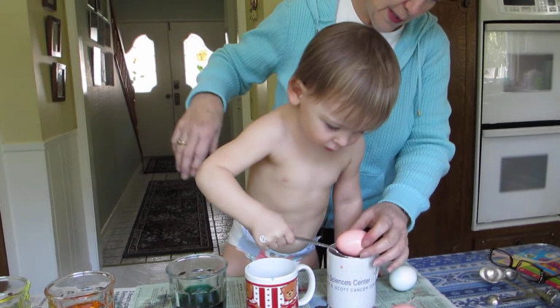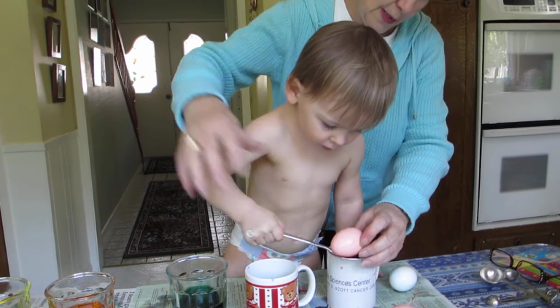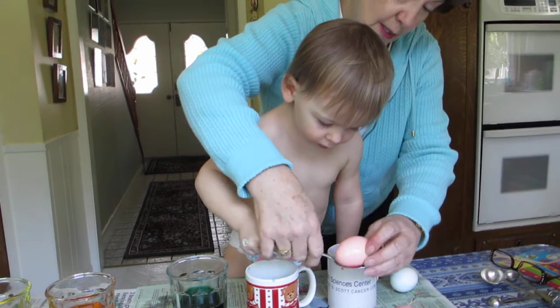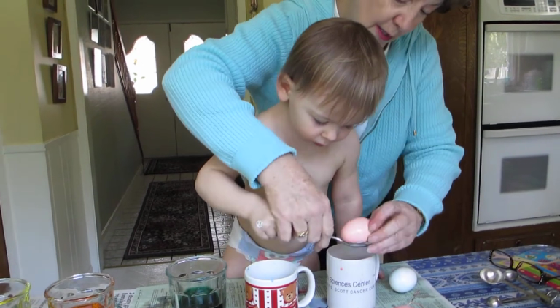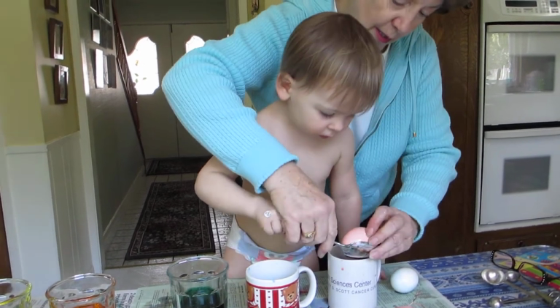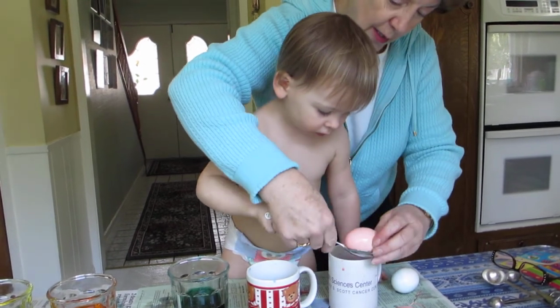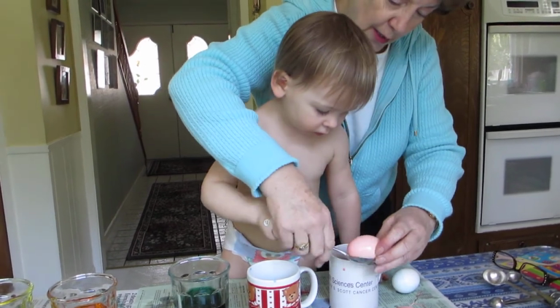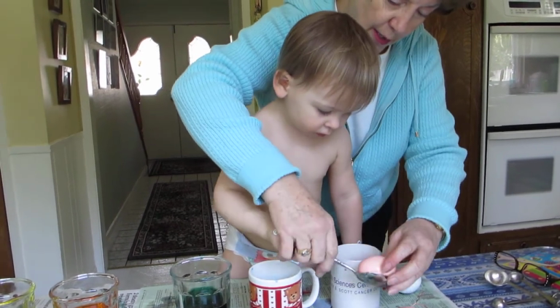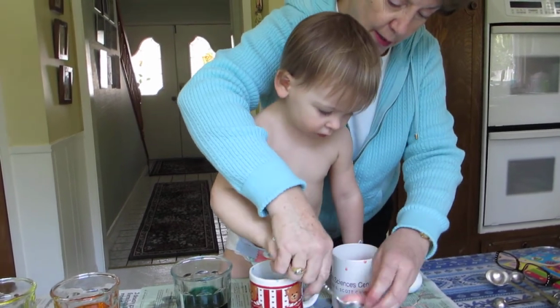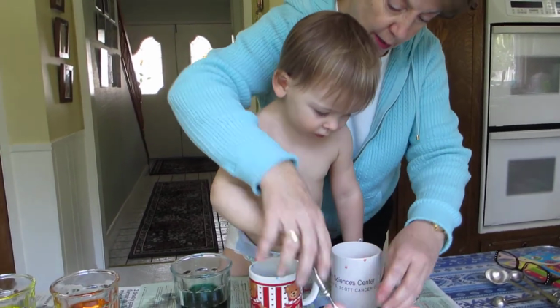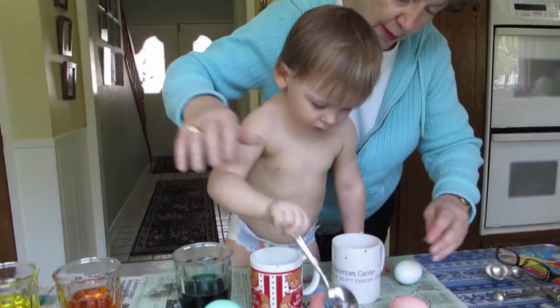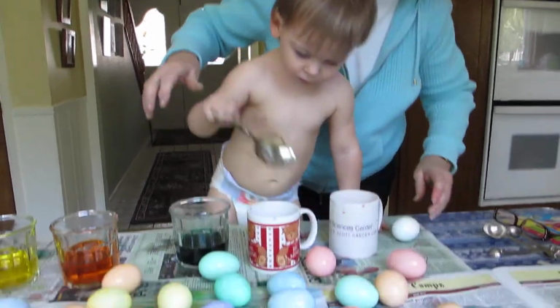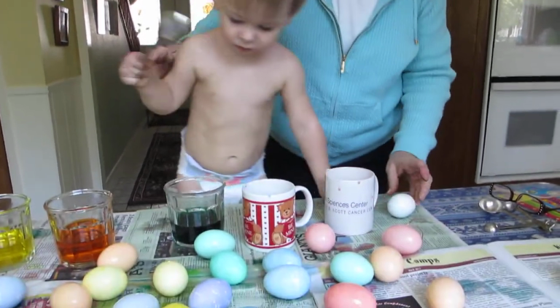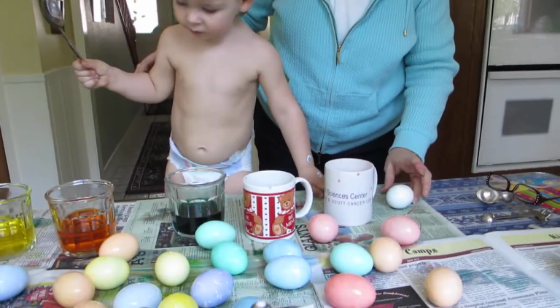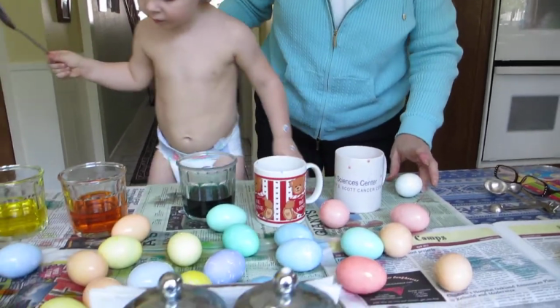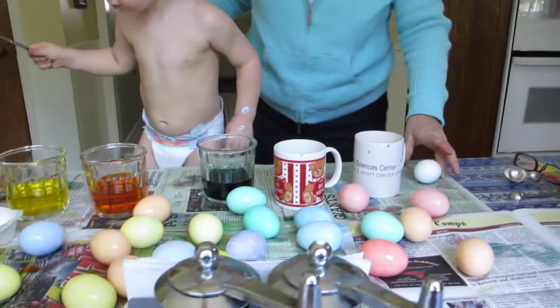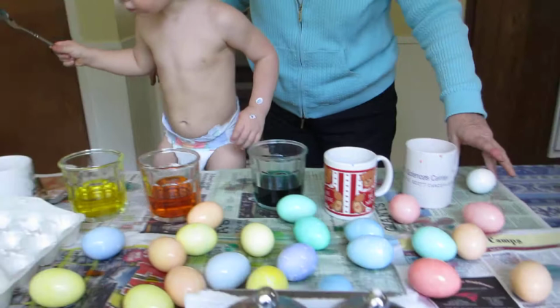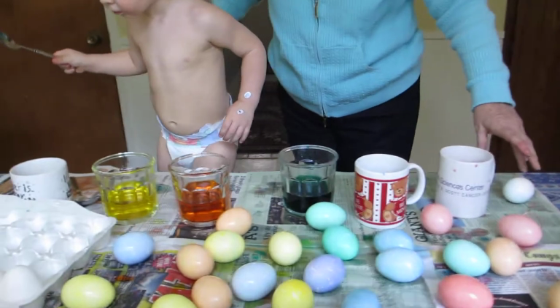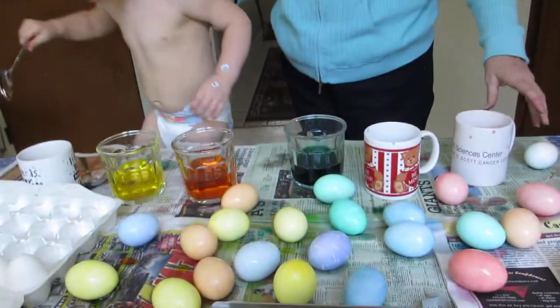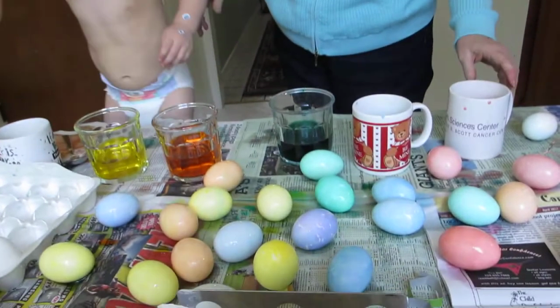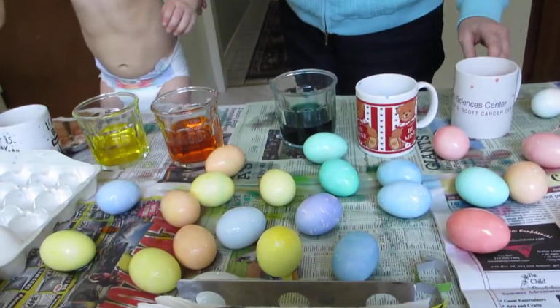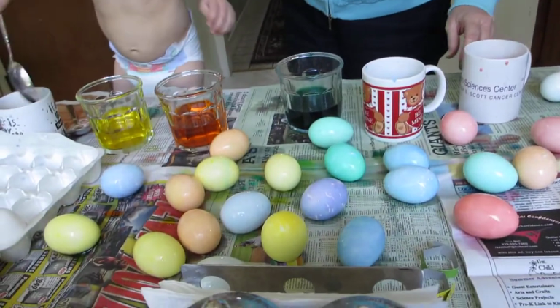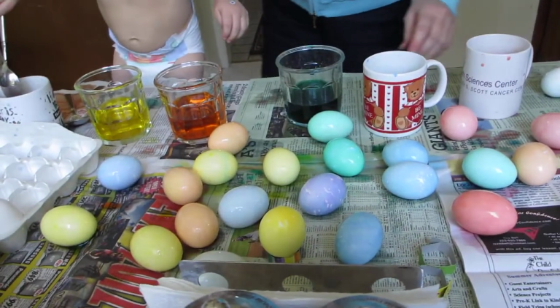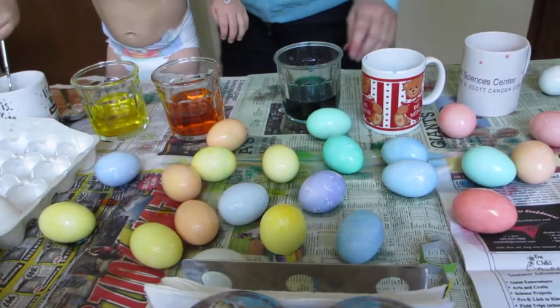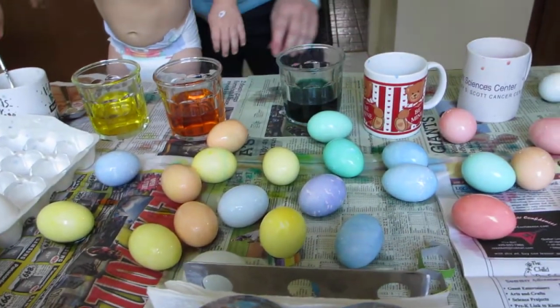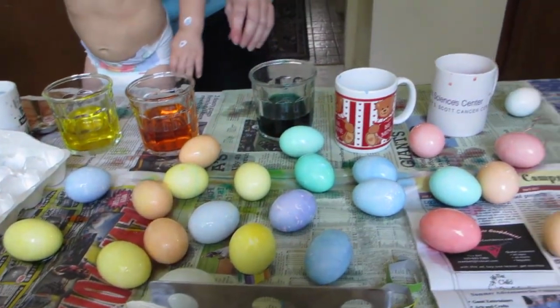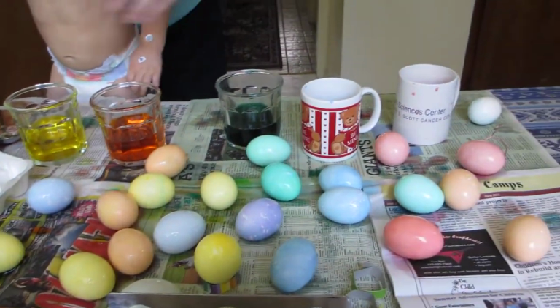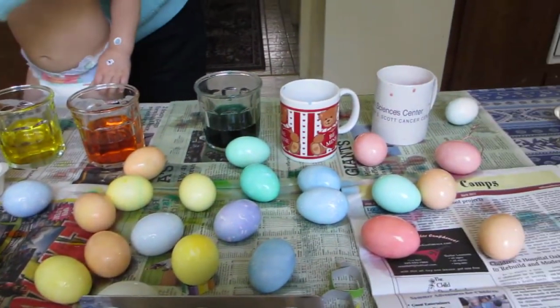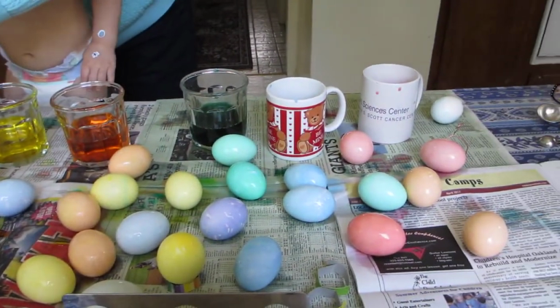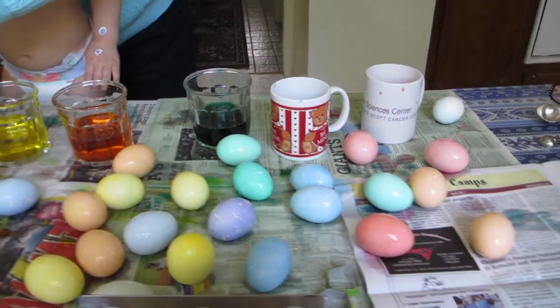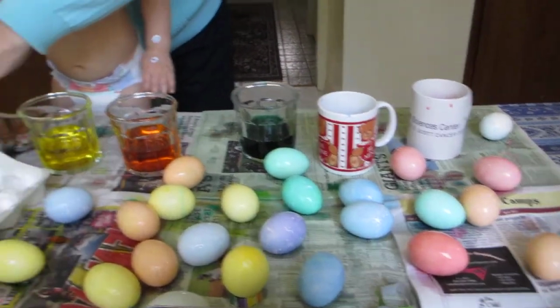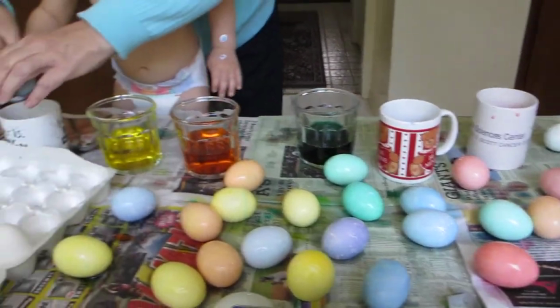Soft, right, June? Gentle. Look at all those eggs she's done — in like two and a half minutes. June, are those pretty?